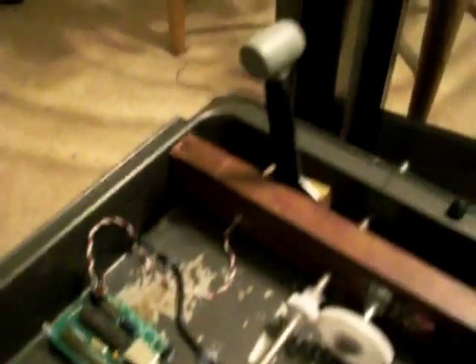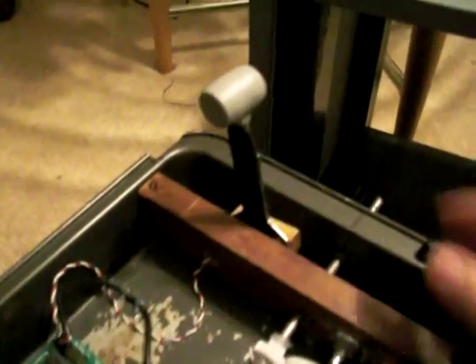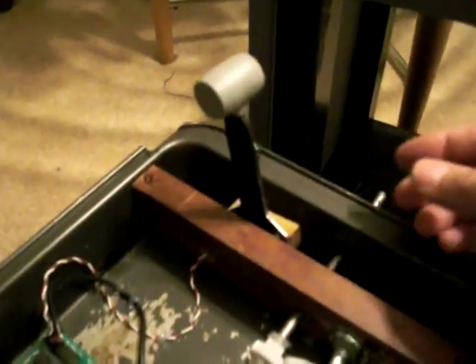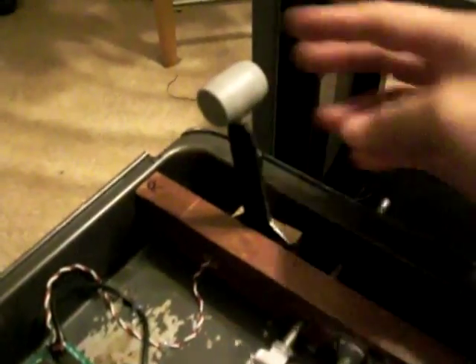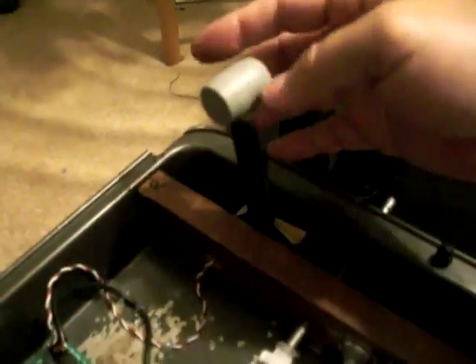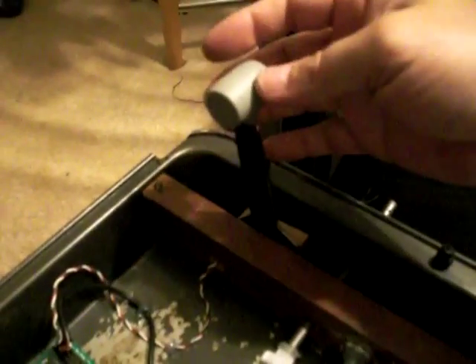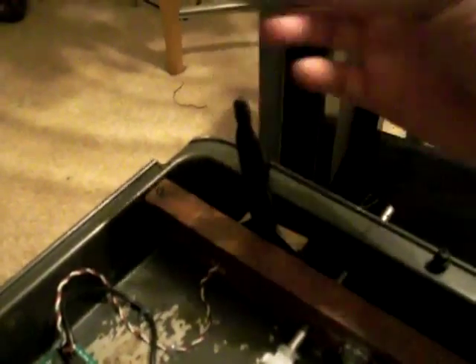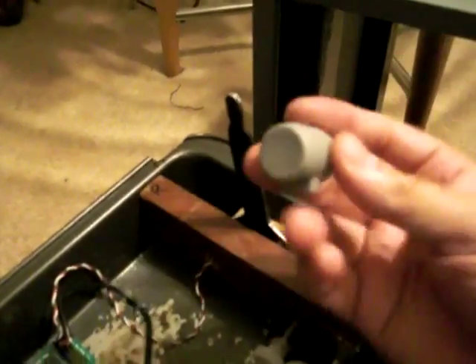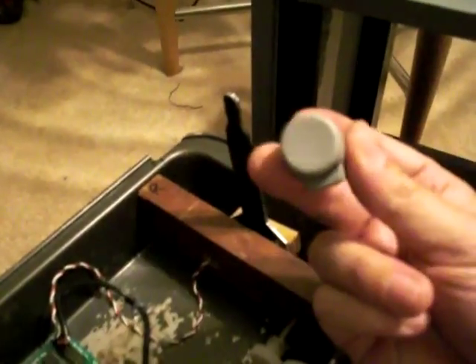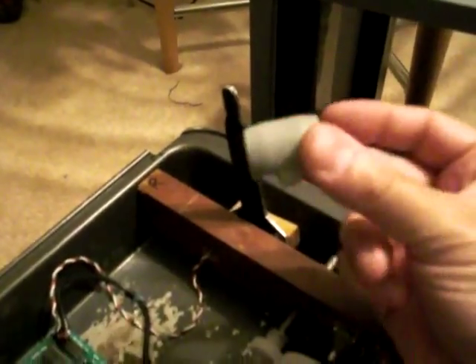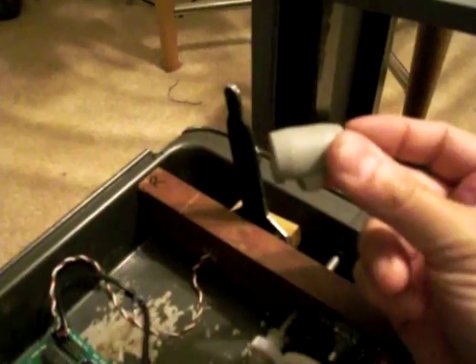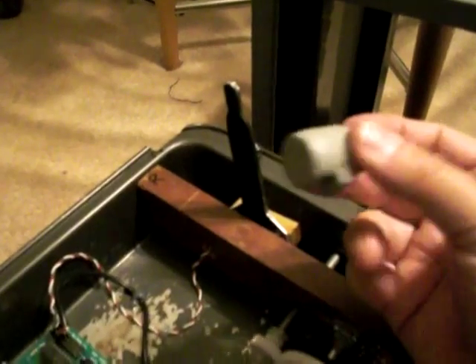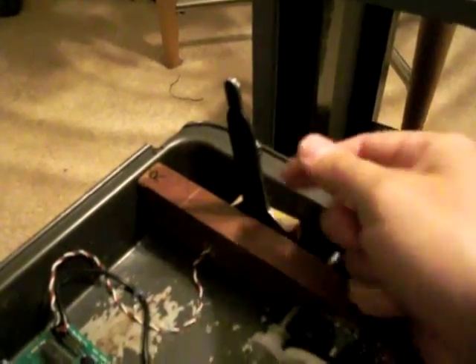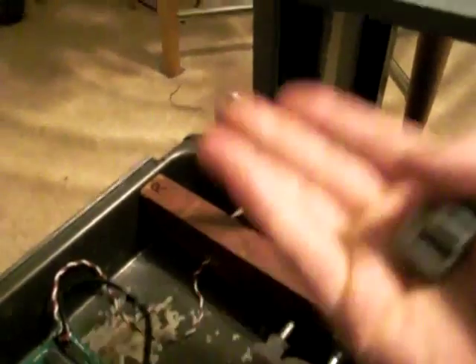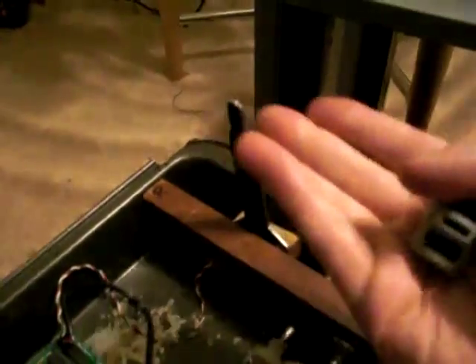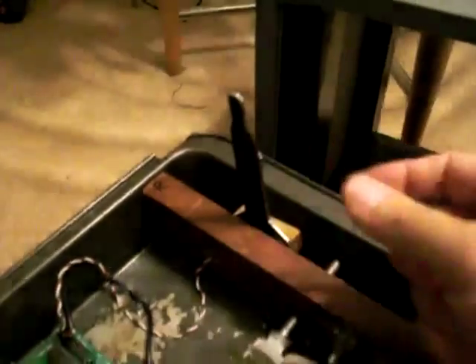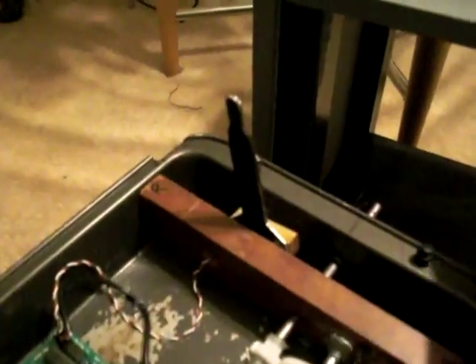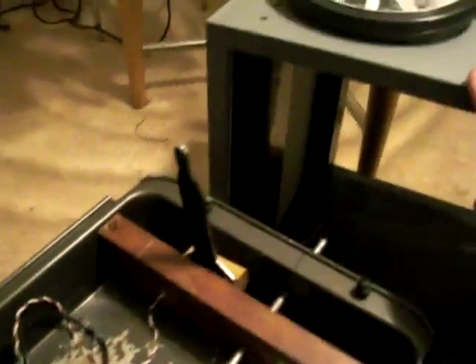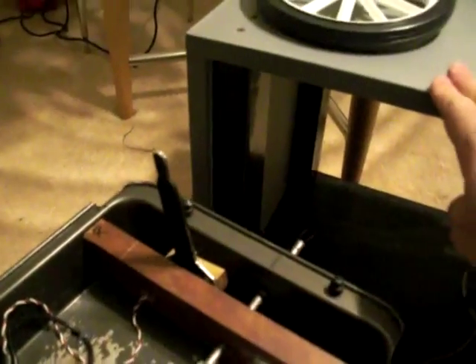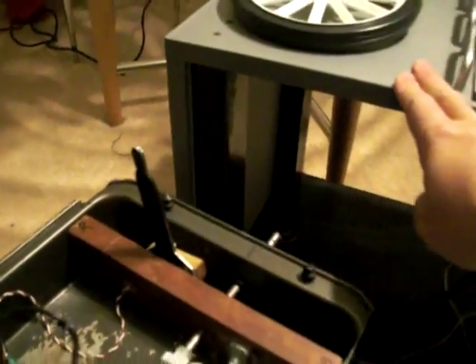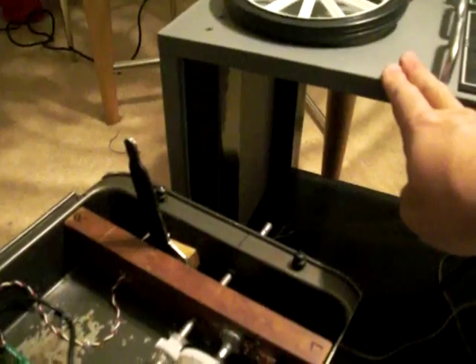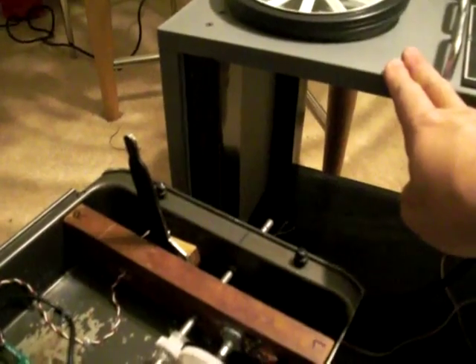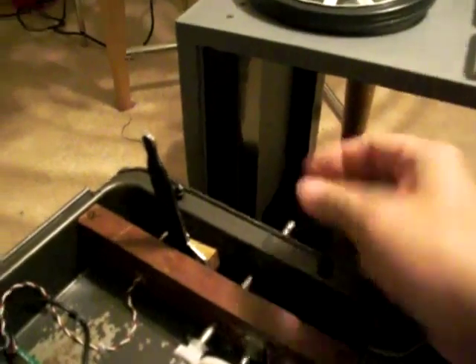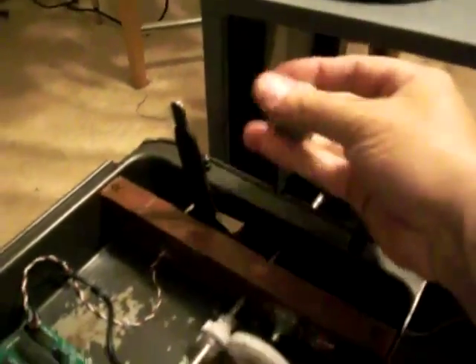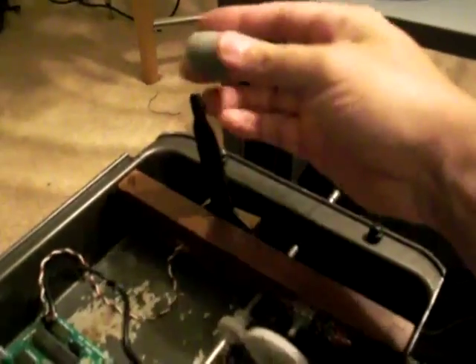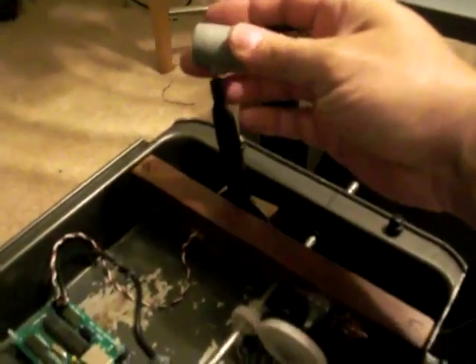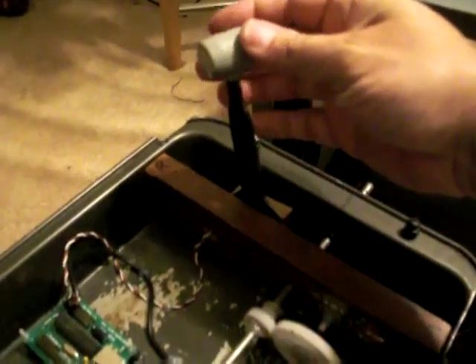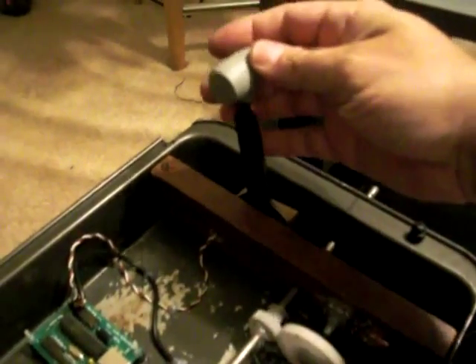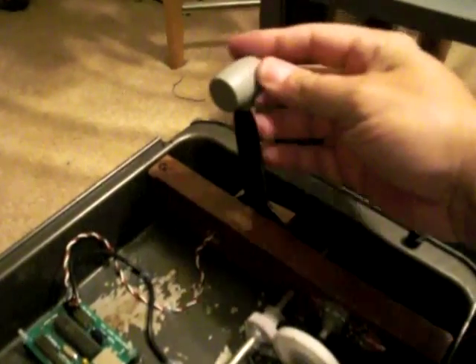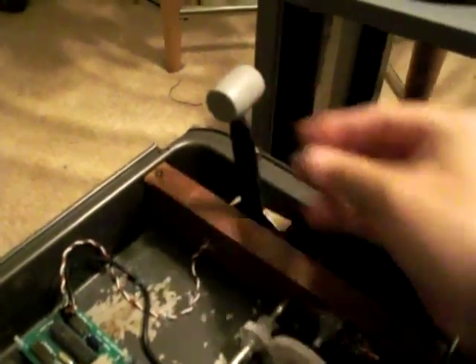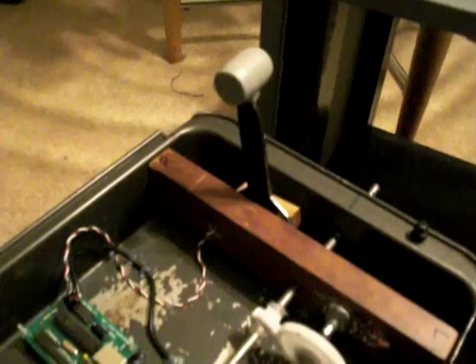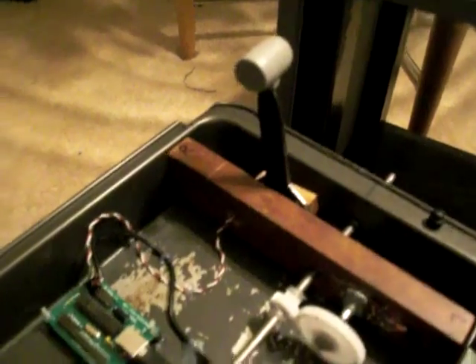Here you can see the speed brake lever. I have not glued the actual knob on yet — I'm going to put this up under the panel up here, and then once it's mounted and screwed into place, I can take some more hot glue and glue that on.